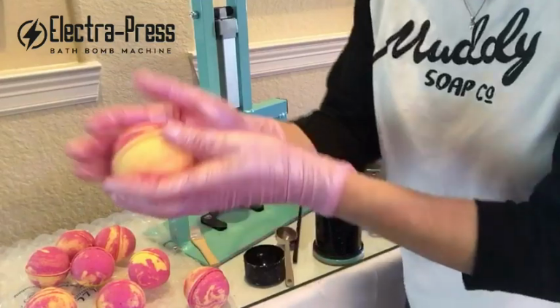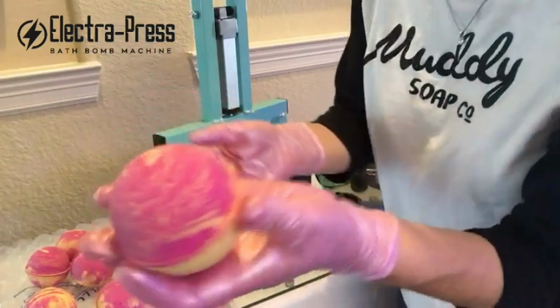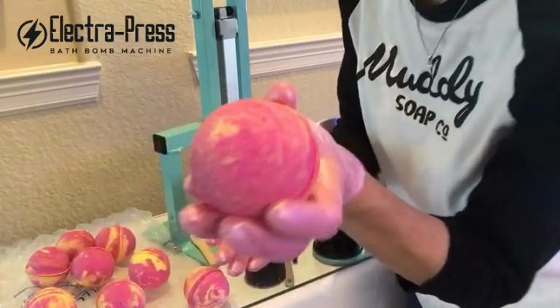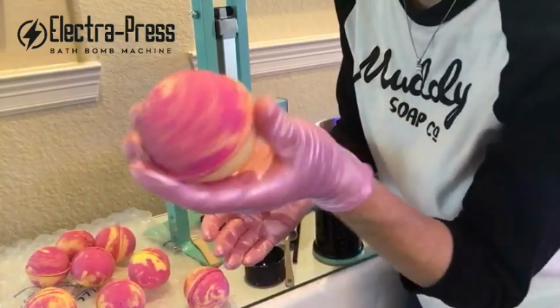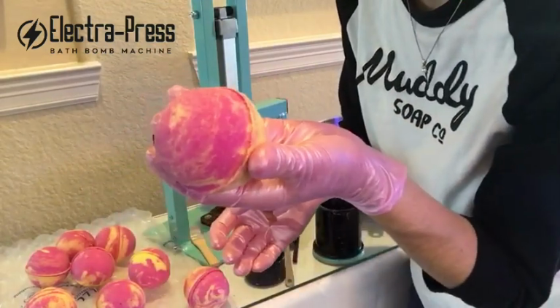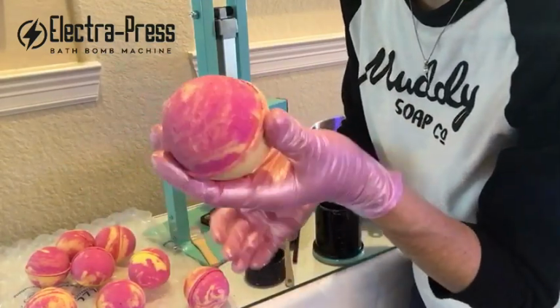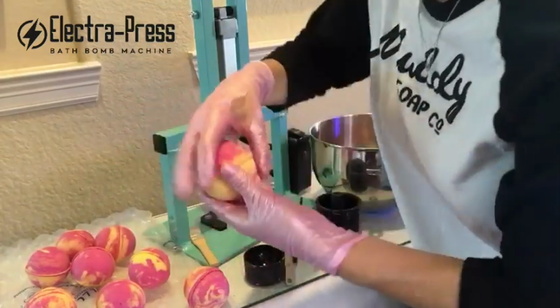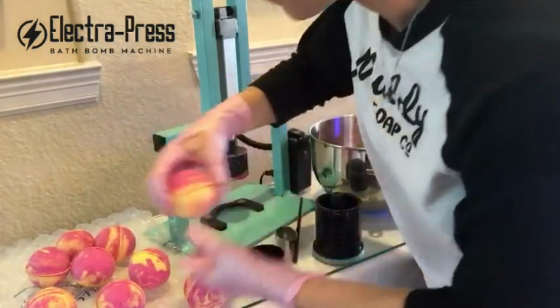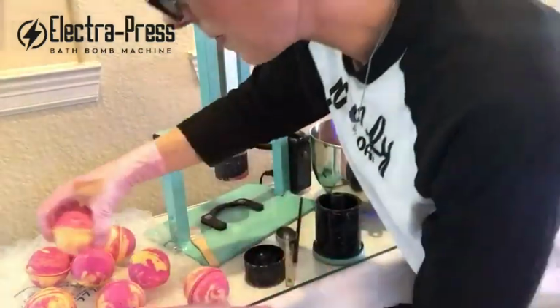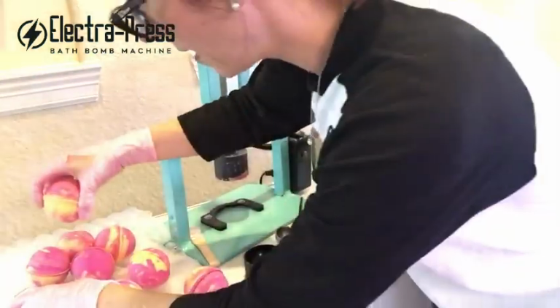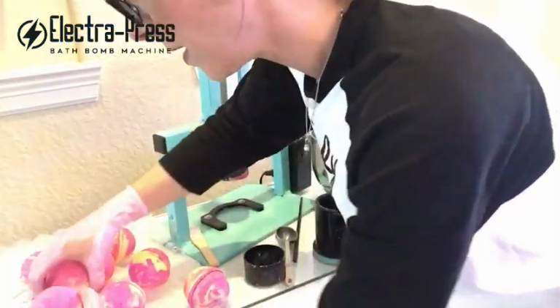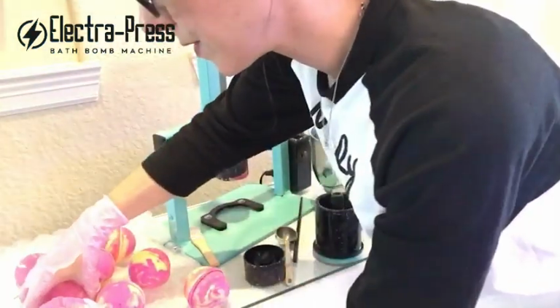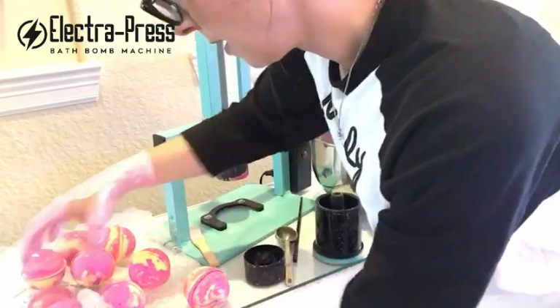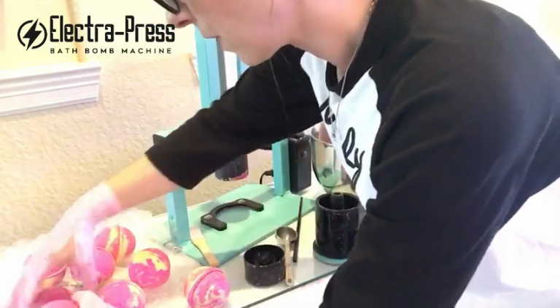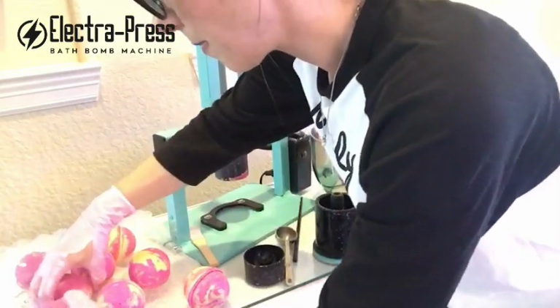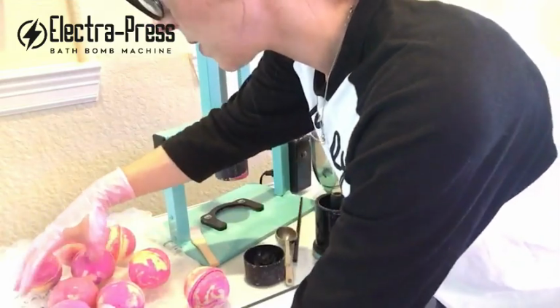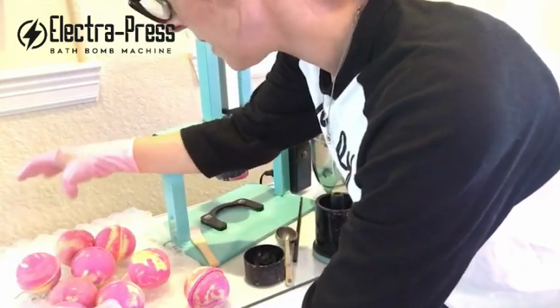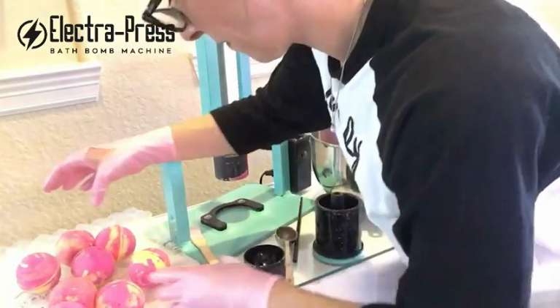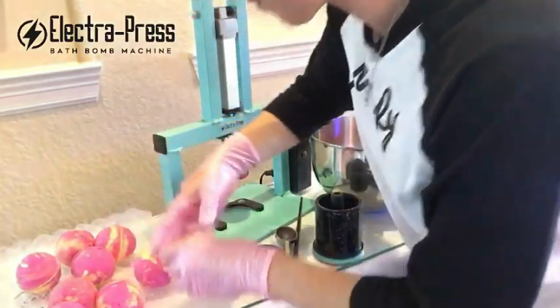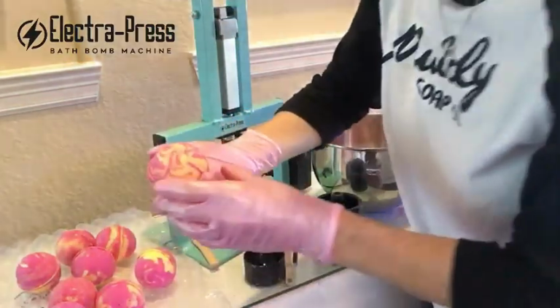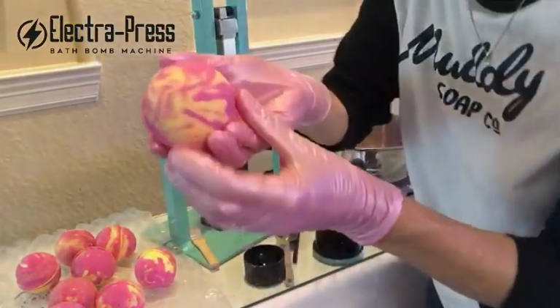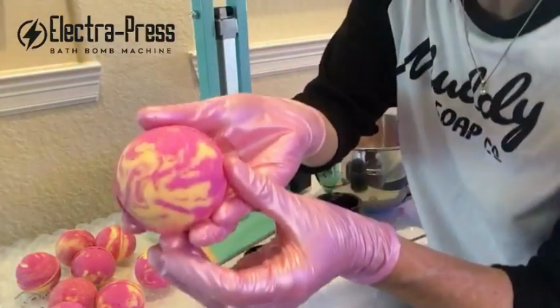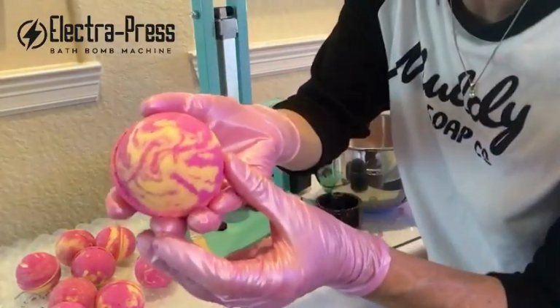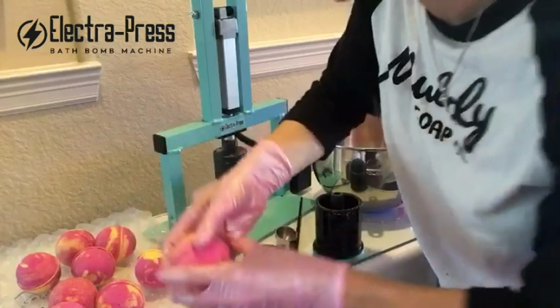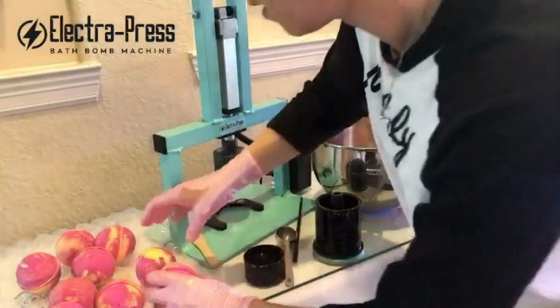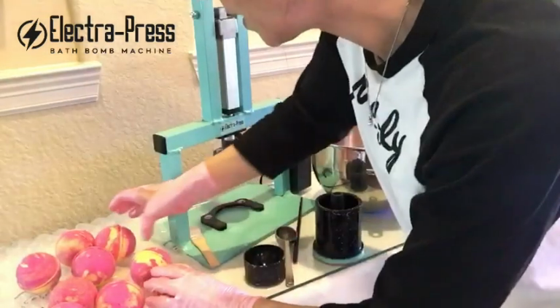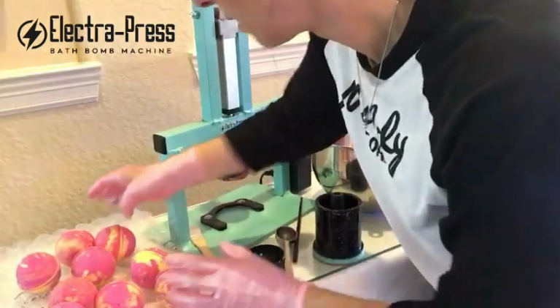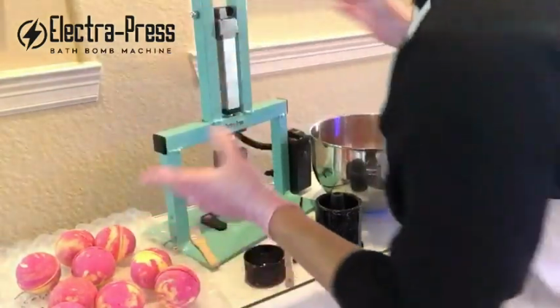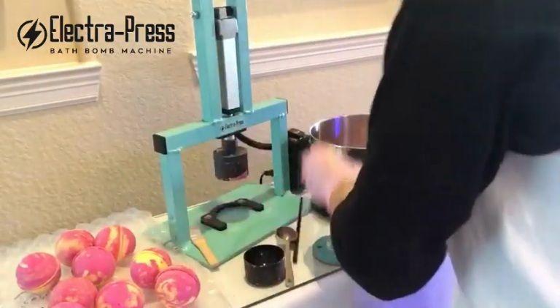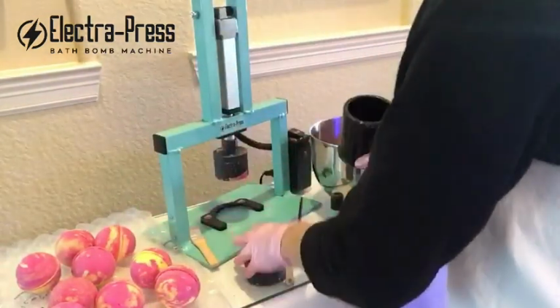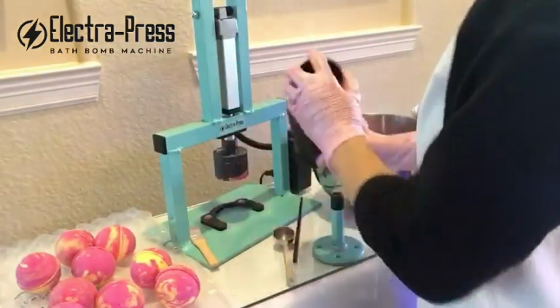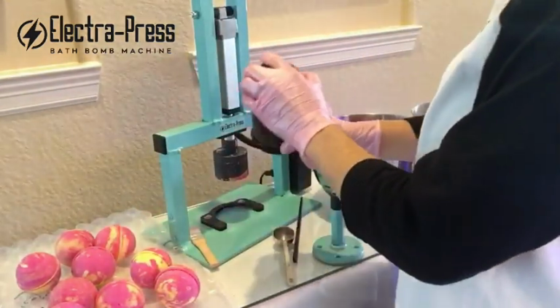And then there's my one swirly bath bomb, and they're all different. Sometimes I get a better swirl than others. I've learned to not be quite so hard on myself — I'm working on it. Let's see, this one came out kind of cool. So there we go.